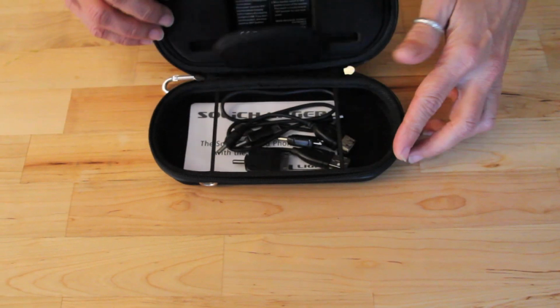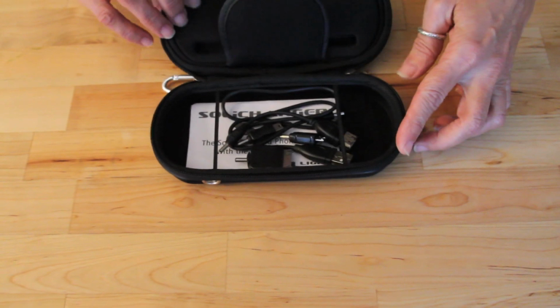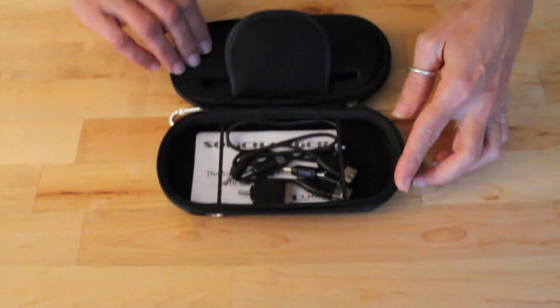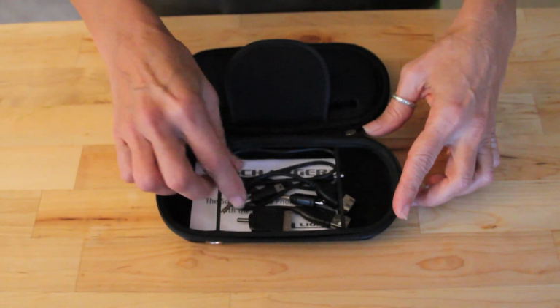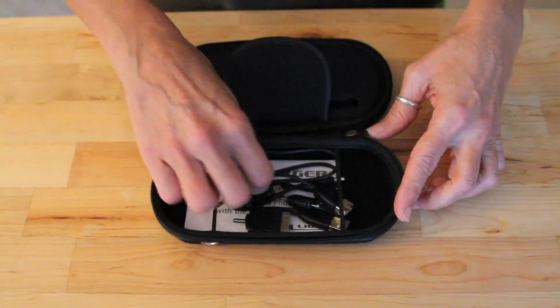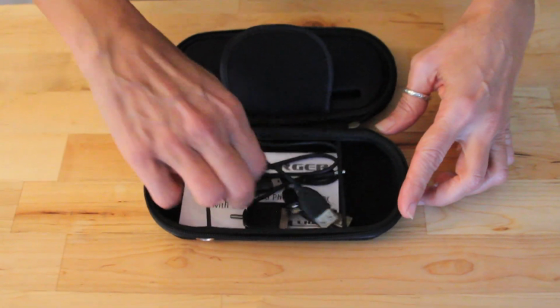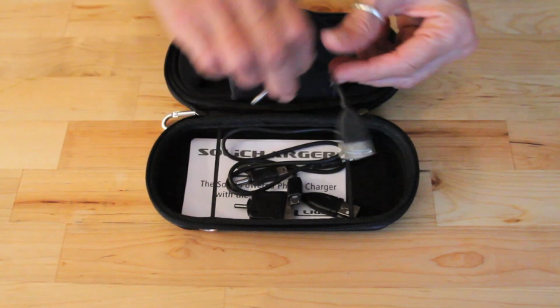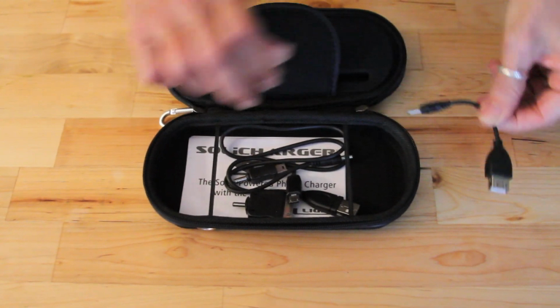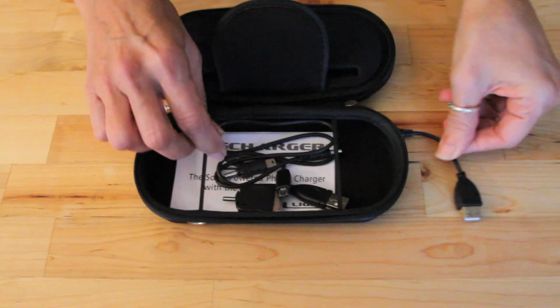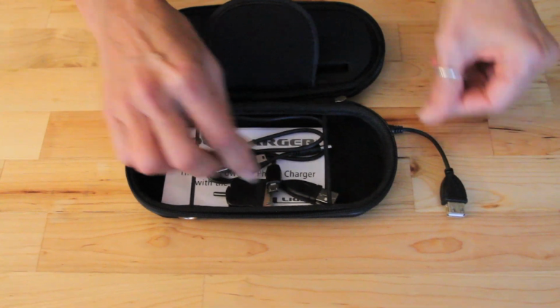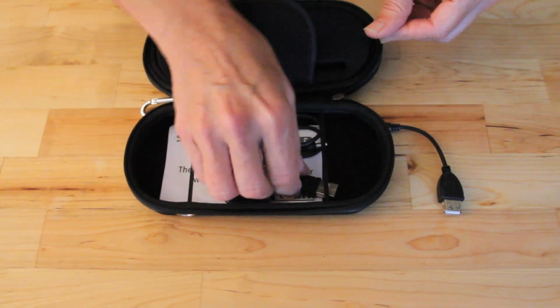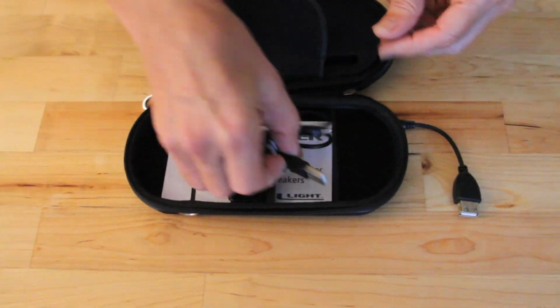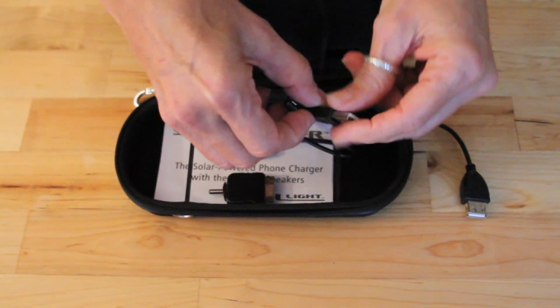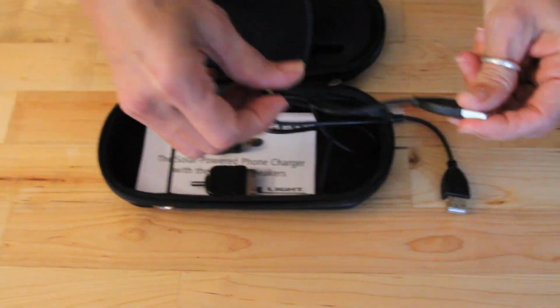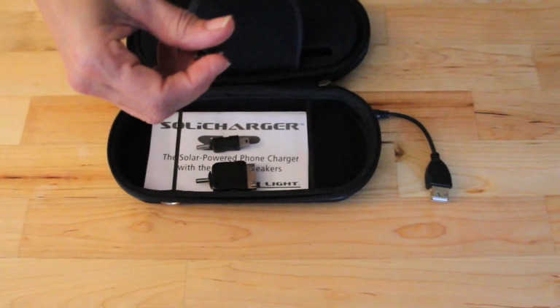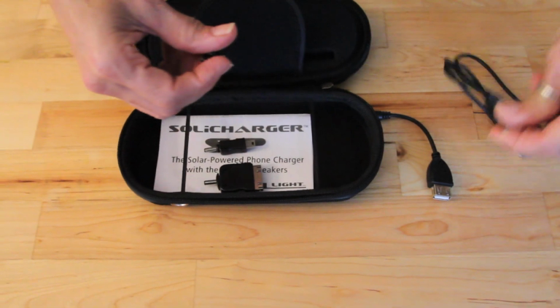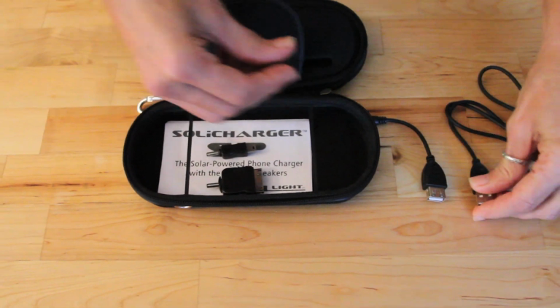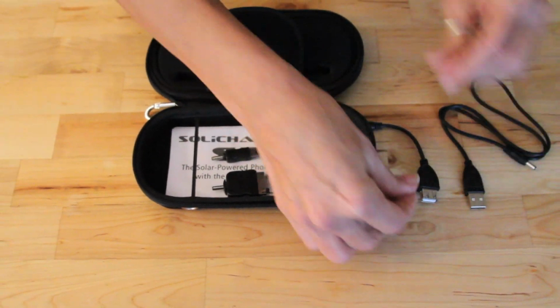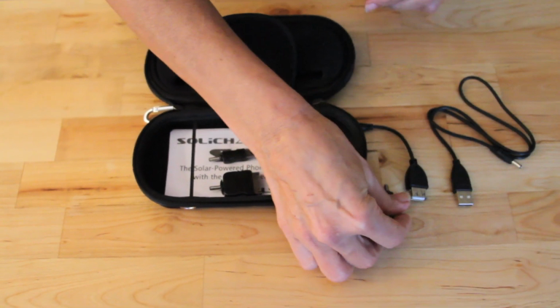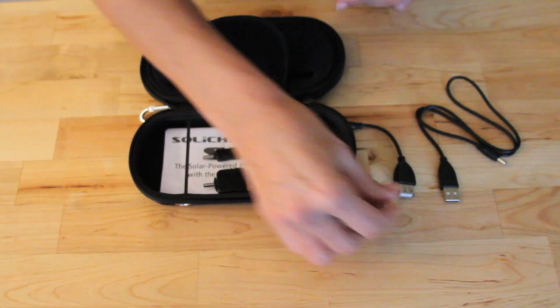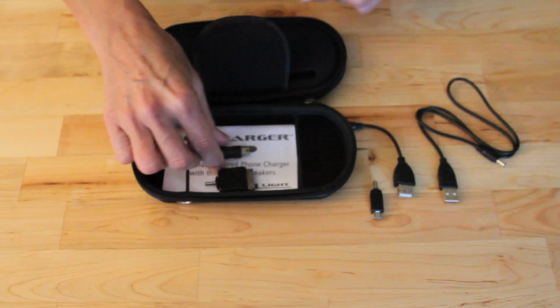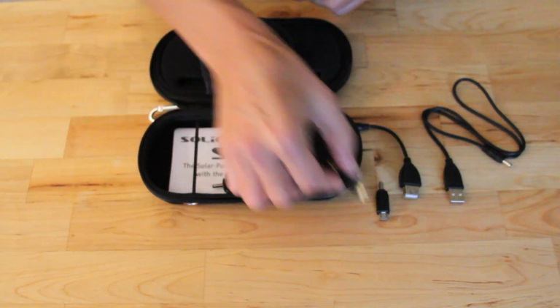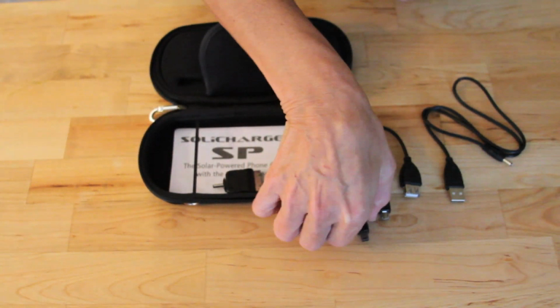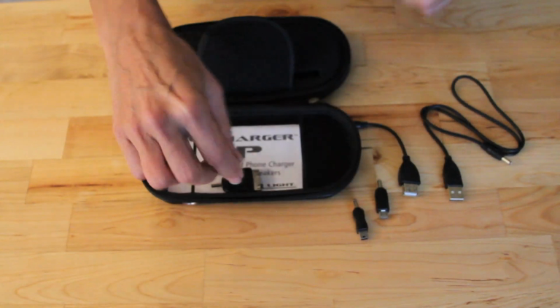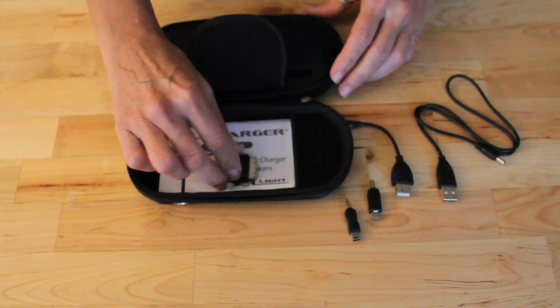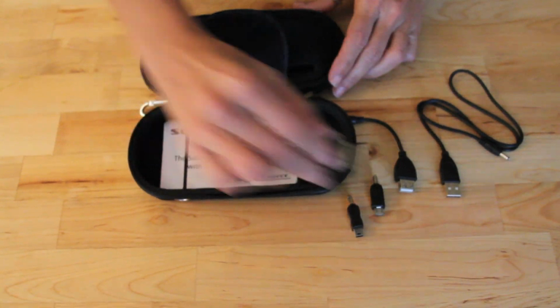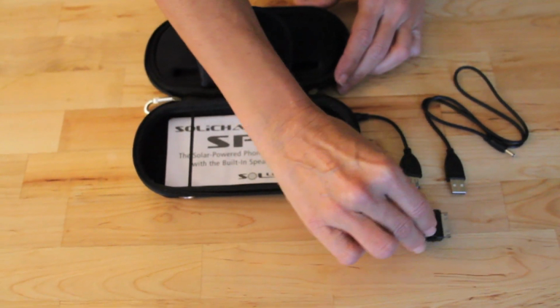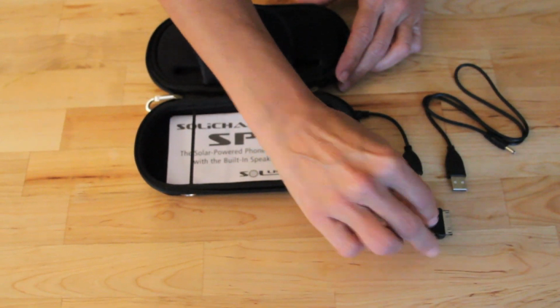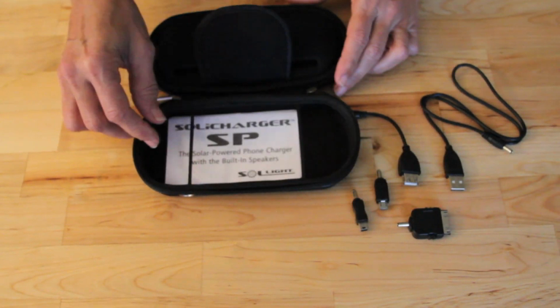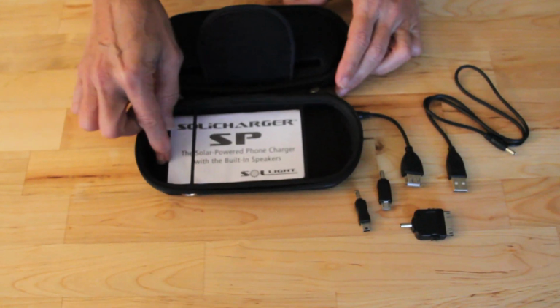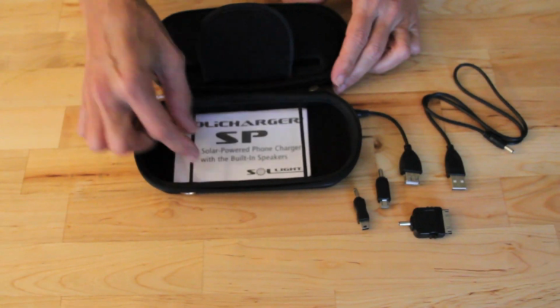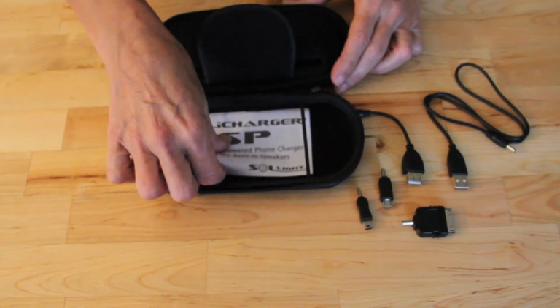Inside the case you'll find adapters for charging your device. There are male and female USB power cords, mini and micro USB, a 32 pin Apple connector, and complete instructions.